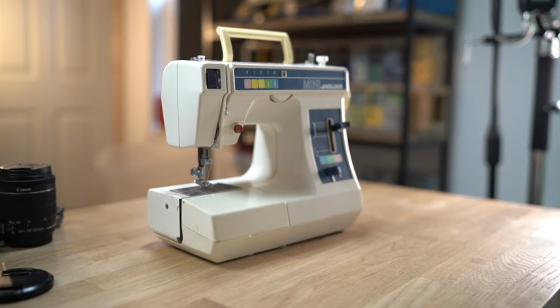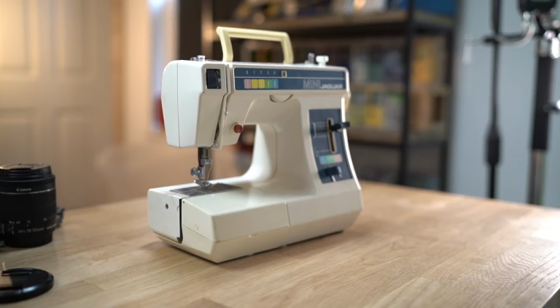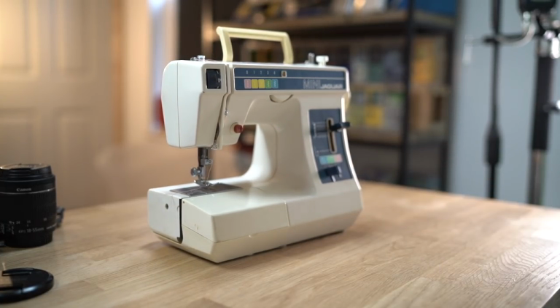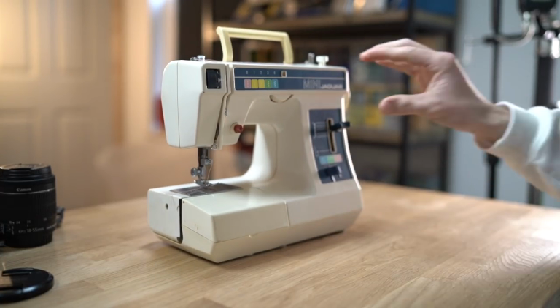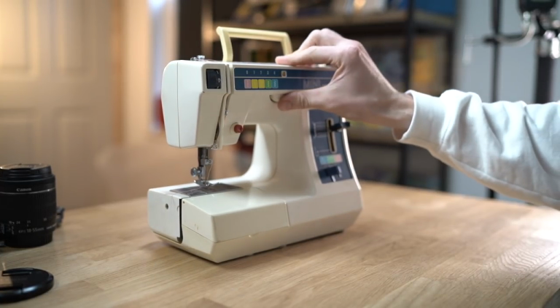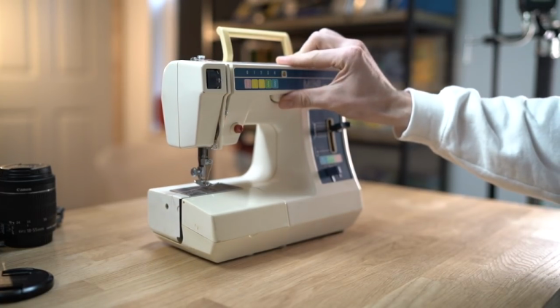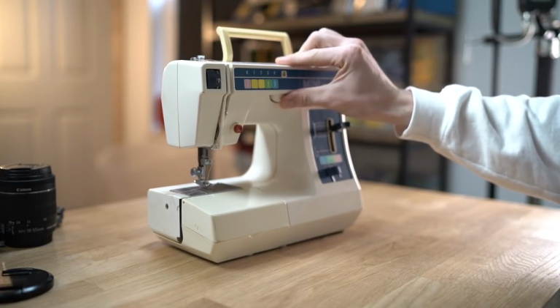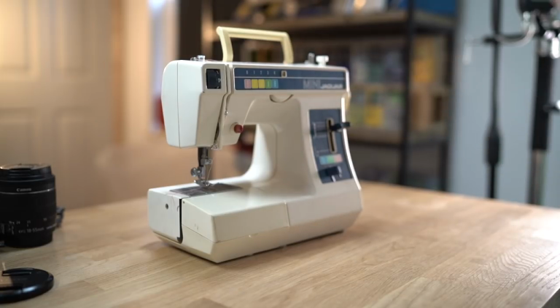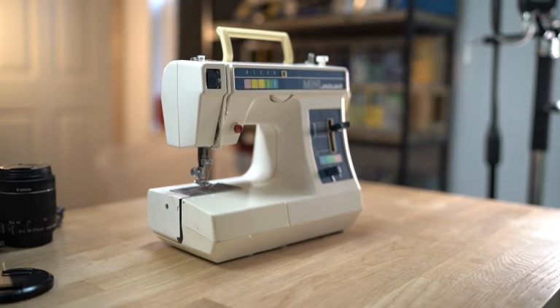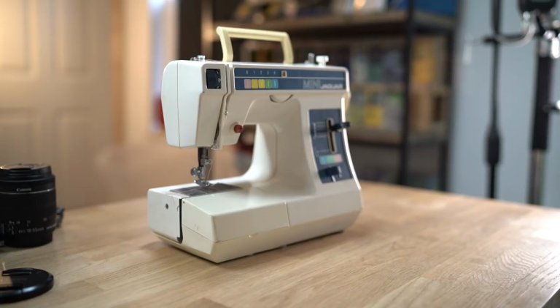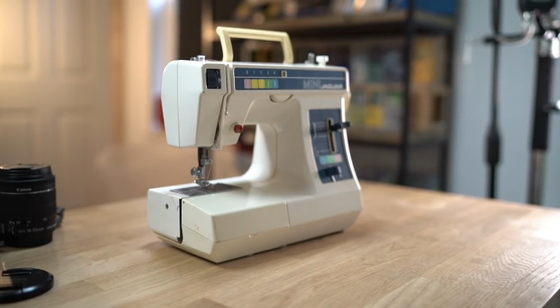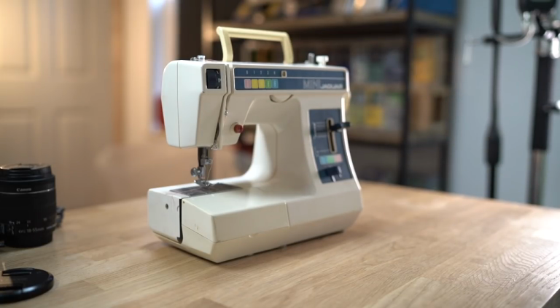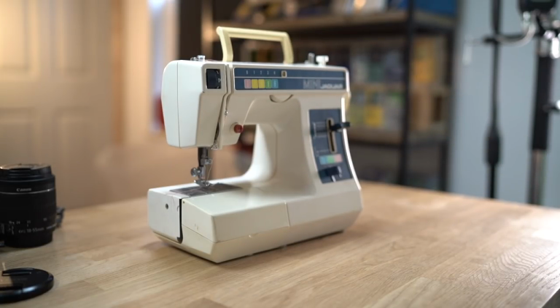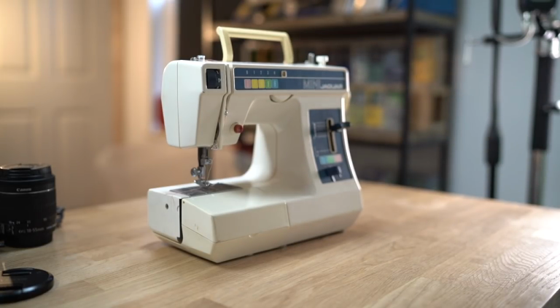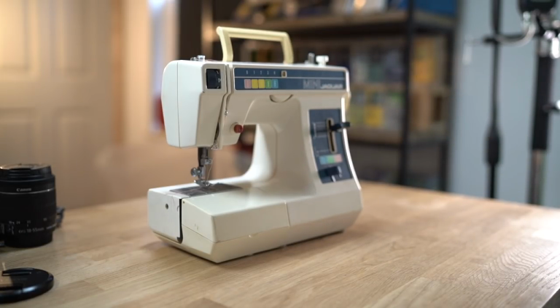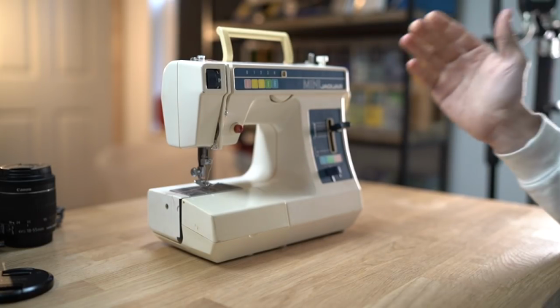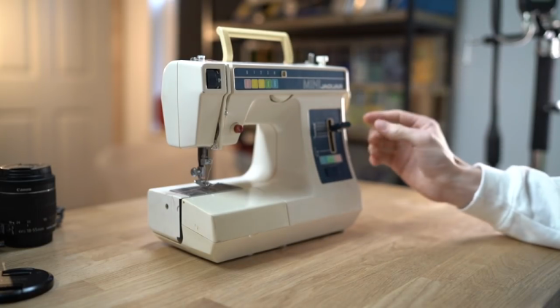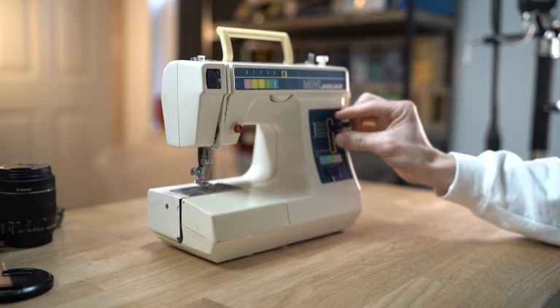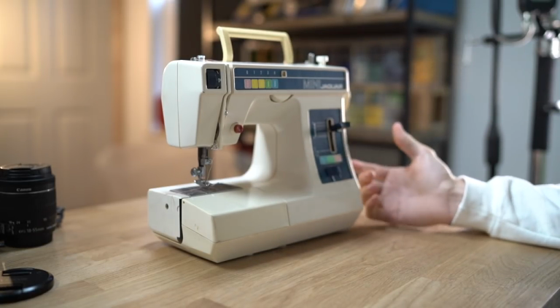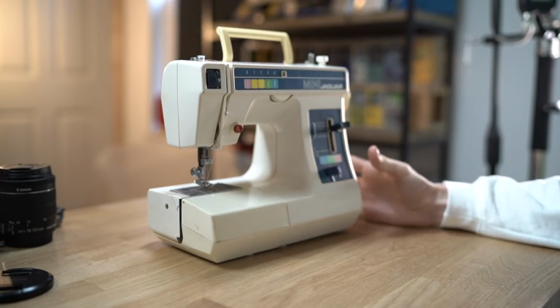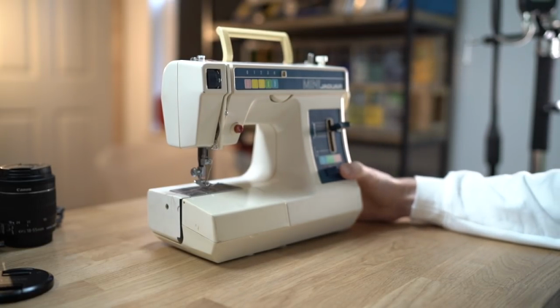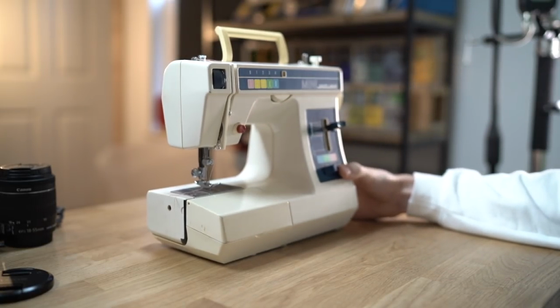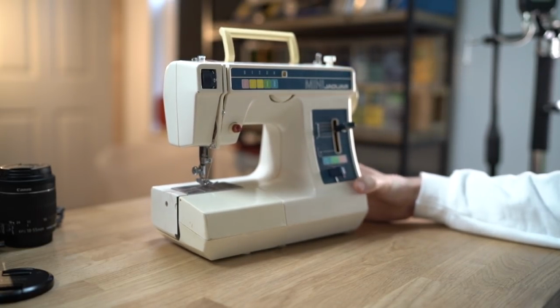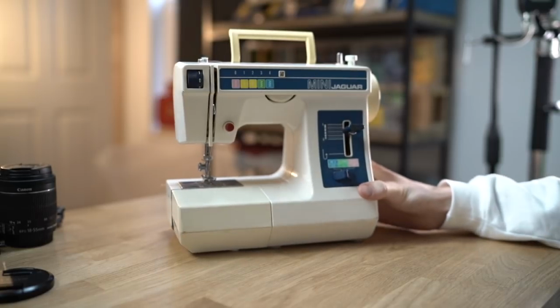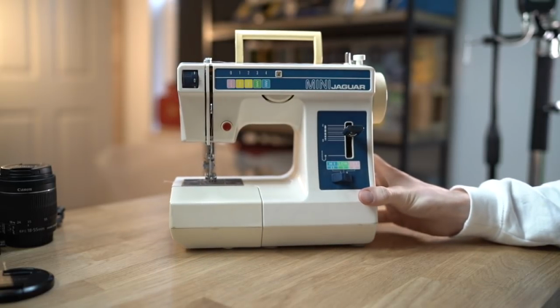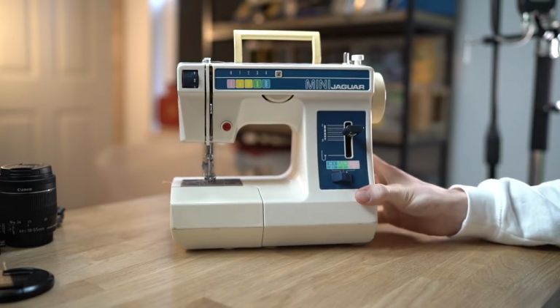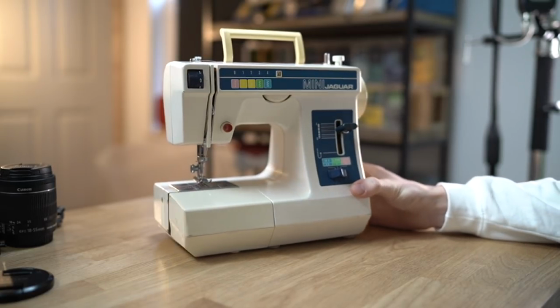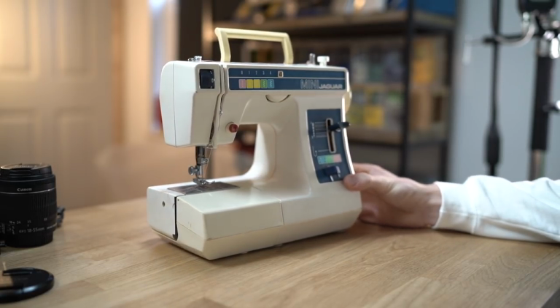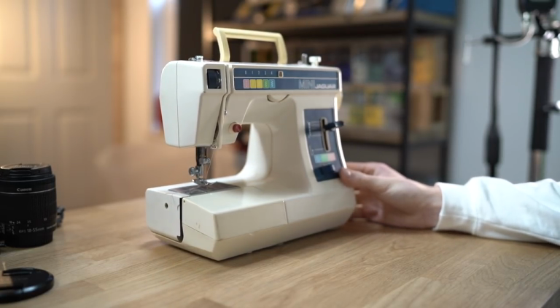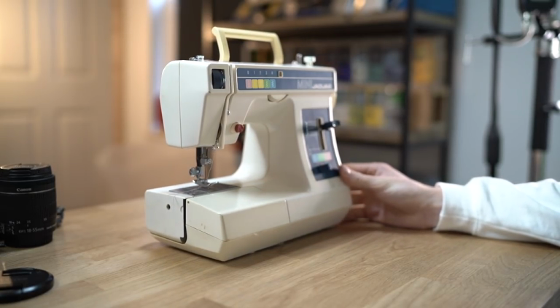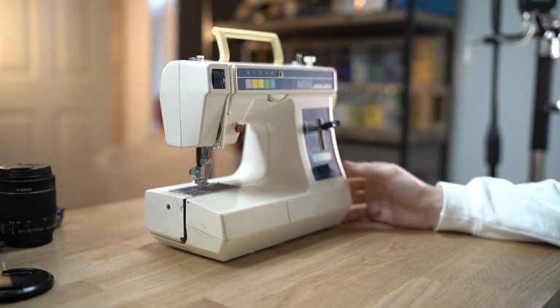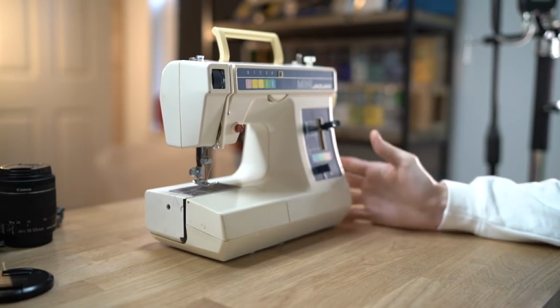Yeah, it's a really, really self-explanatory thing to use. And I thought in today's video we'll have a little go at making something - I'll show you the sewing machine and see what you think. And hopefully you guys will get into sewing because it's a really, really fun thing.